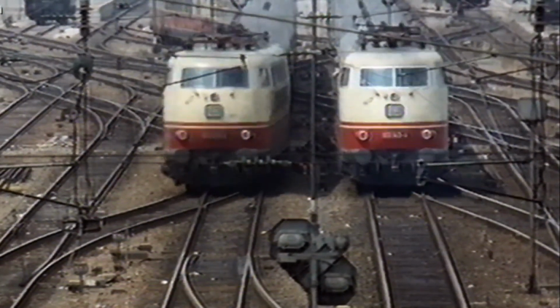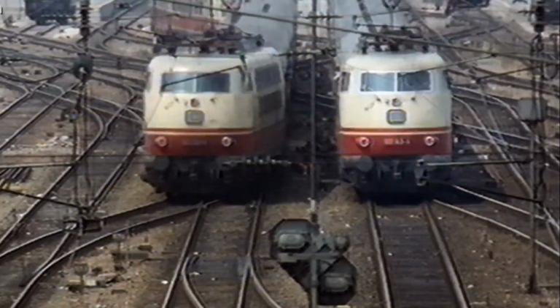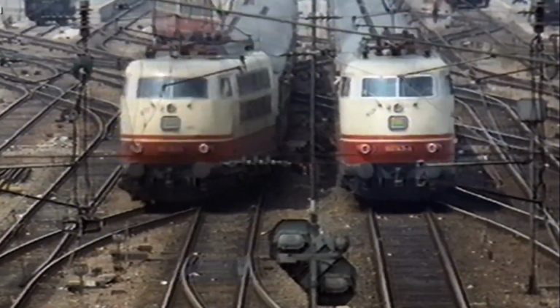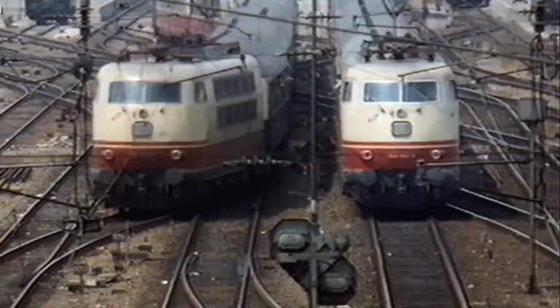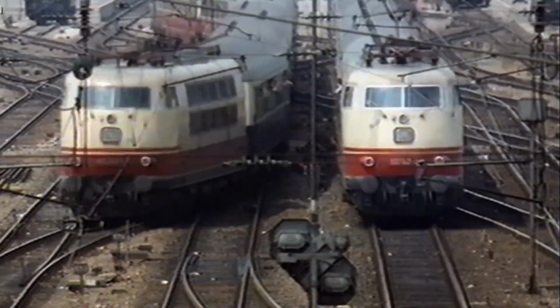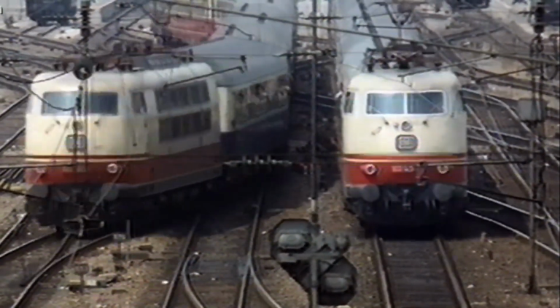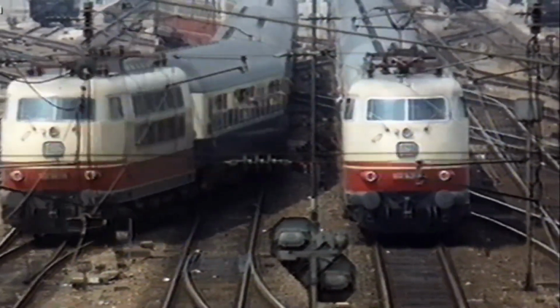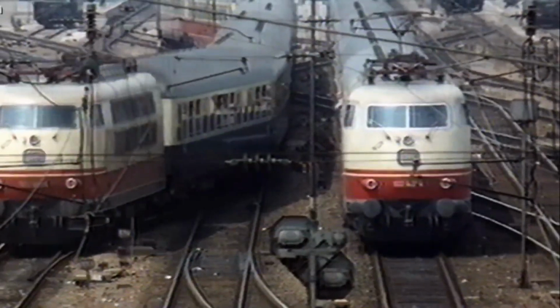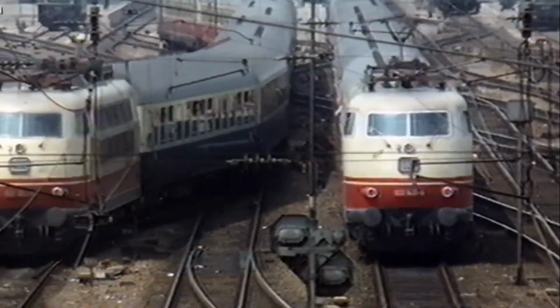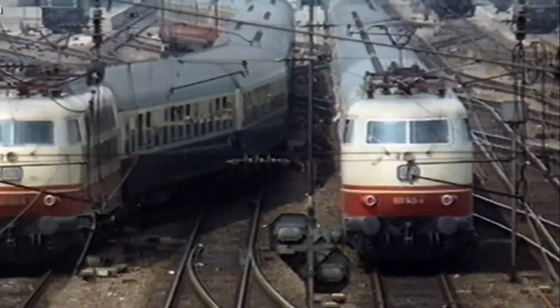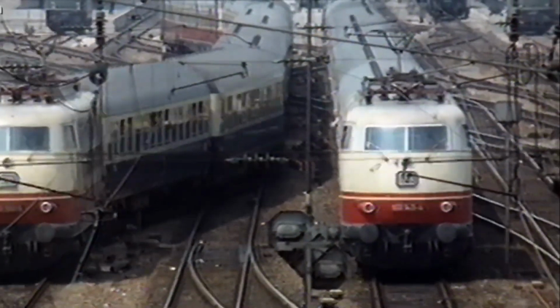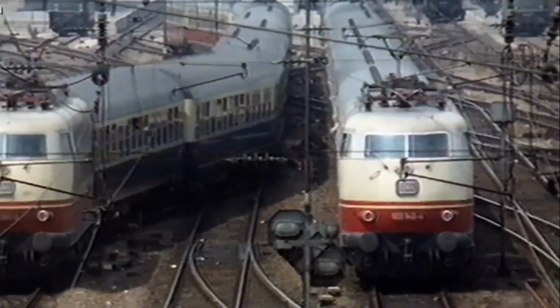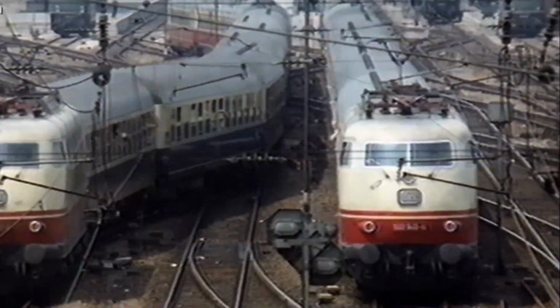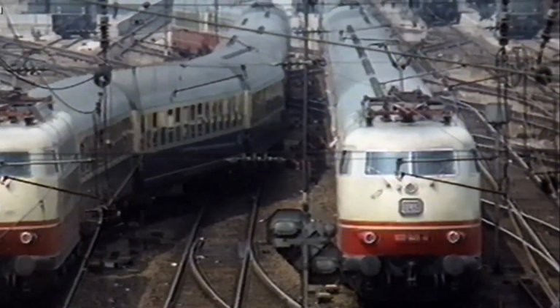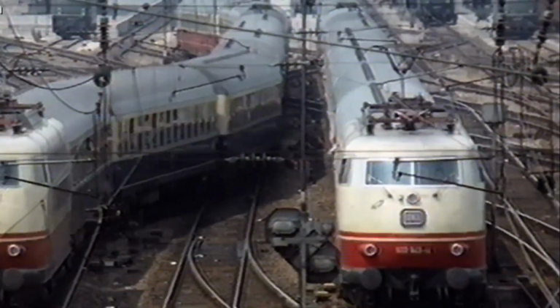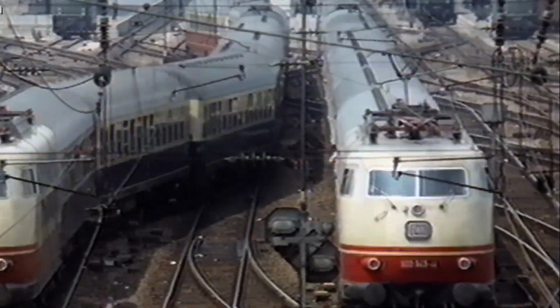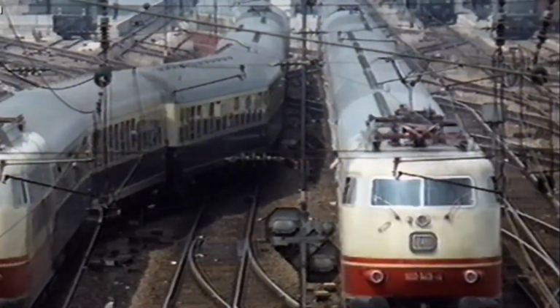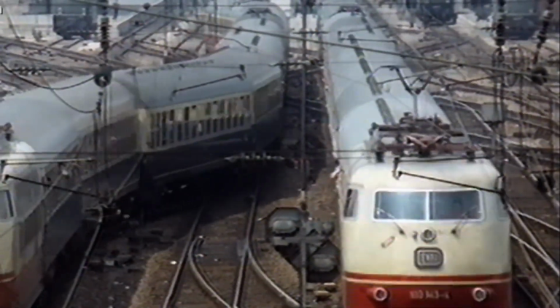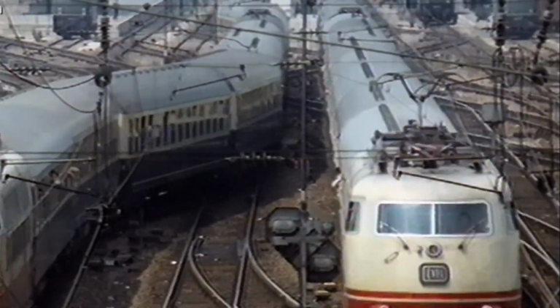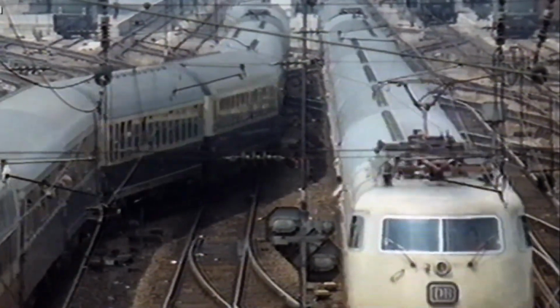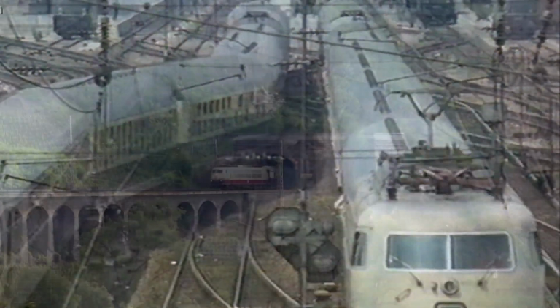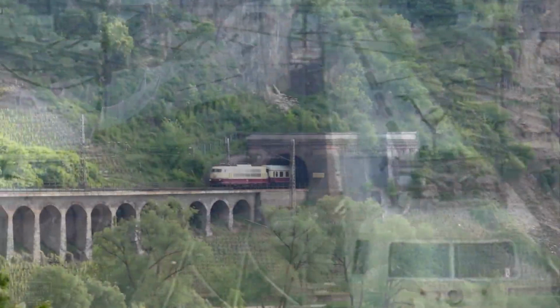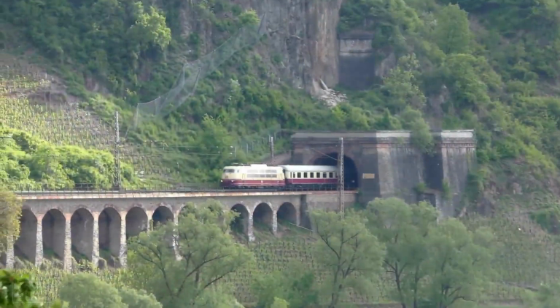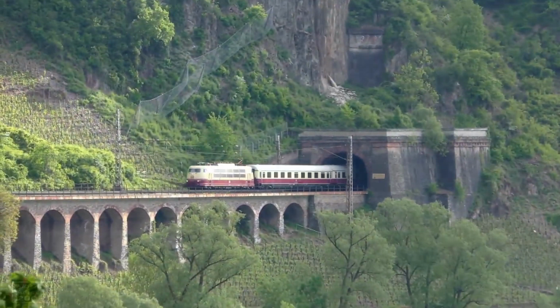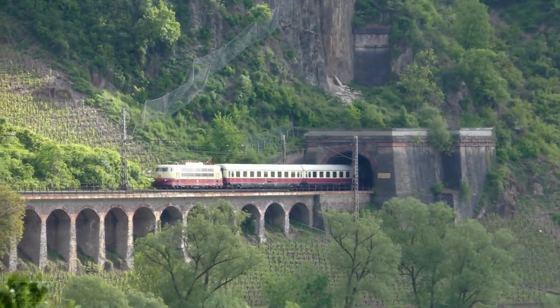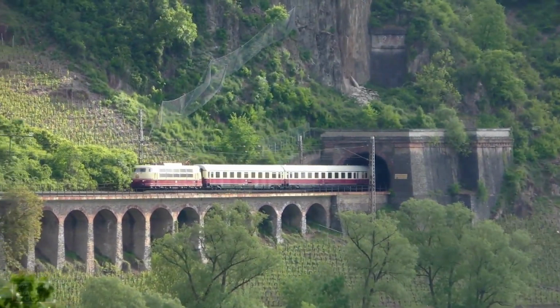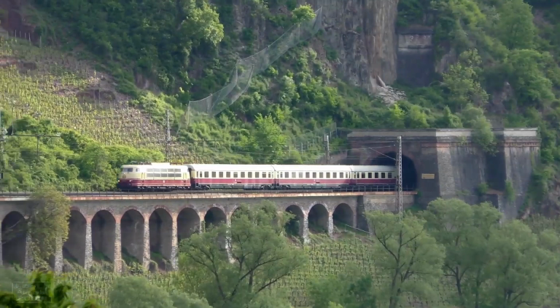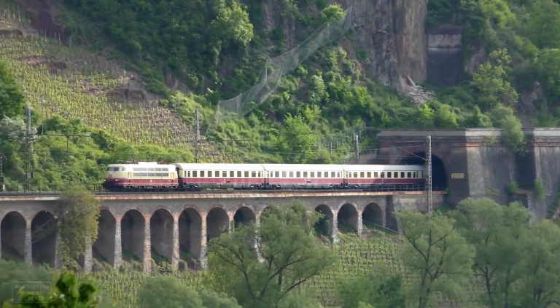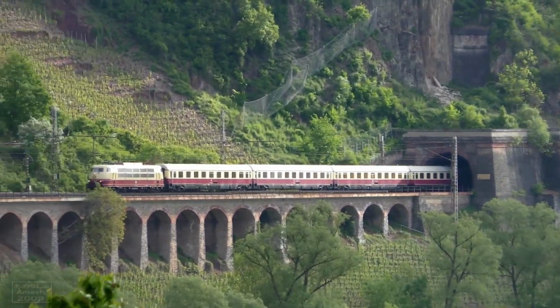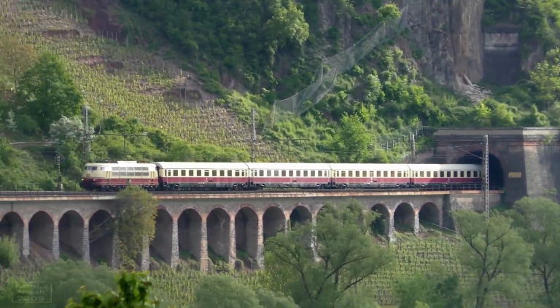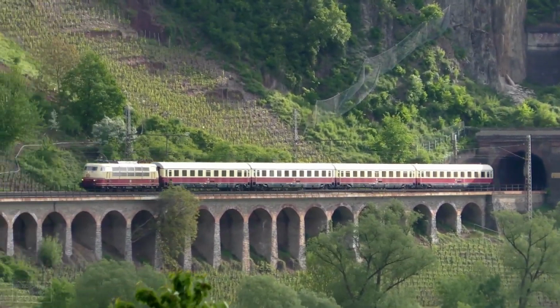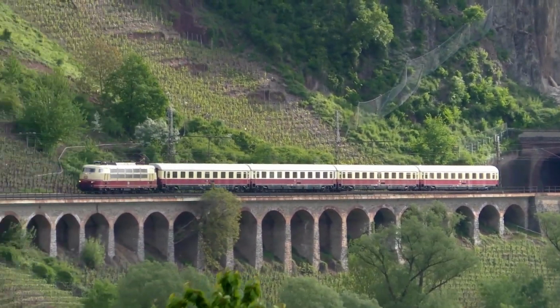By the late 1990s, the 103s were gradually replaced by newer locomotives and high-speed ICE trains, with final withdrawals taking place in the early 2000s.